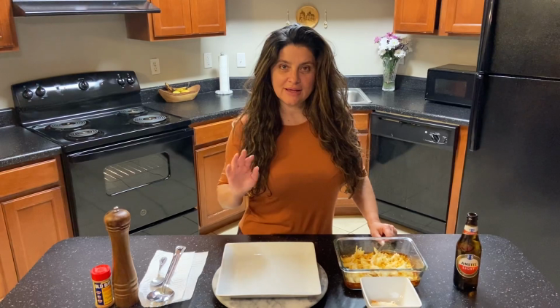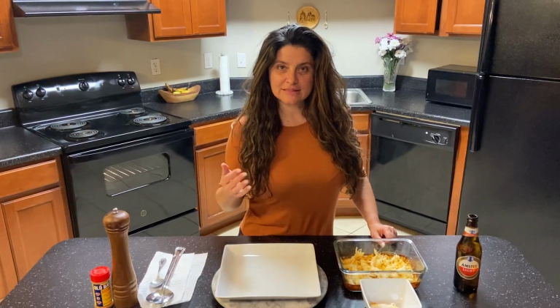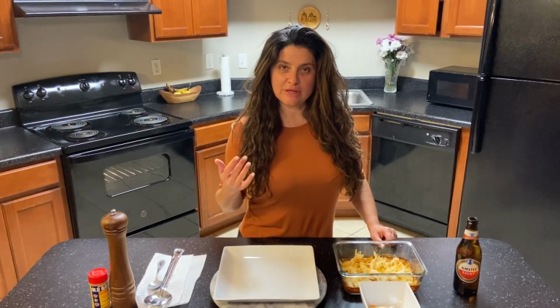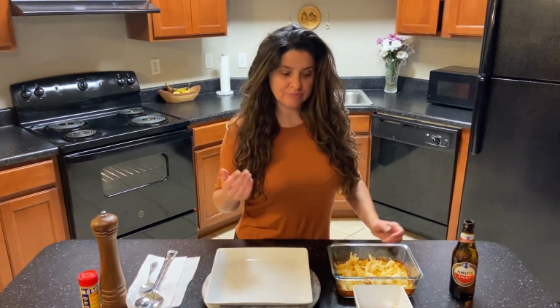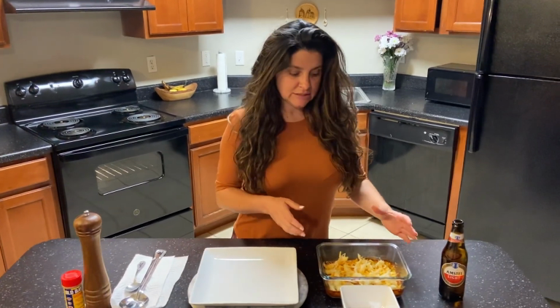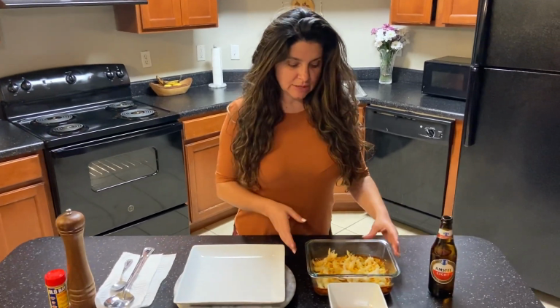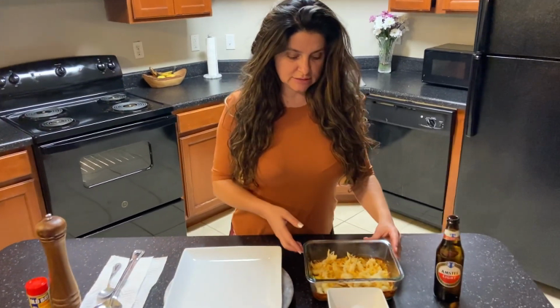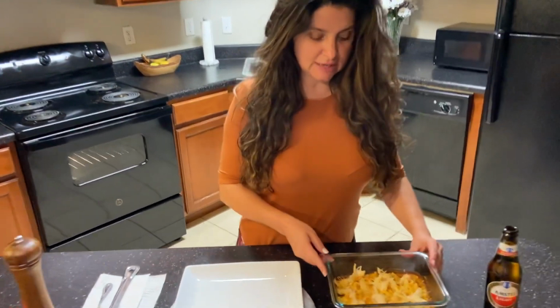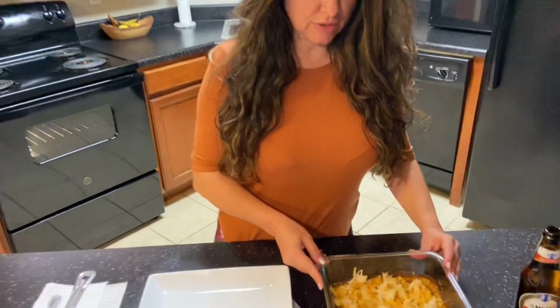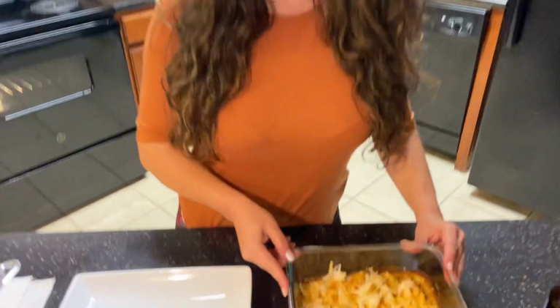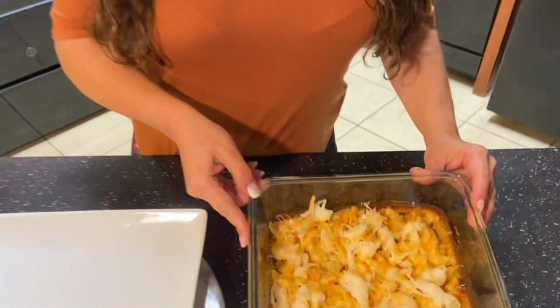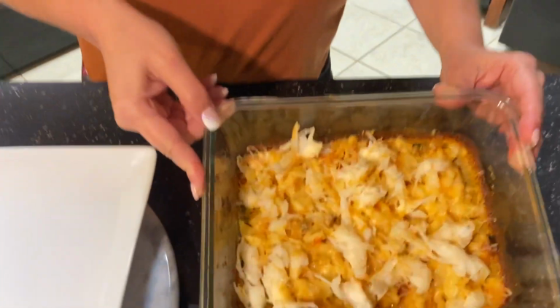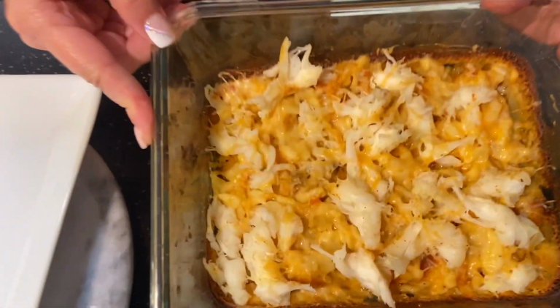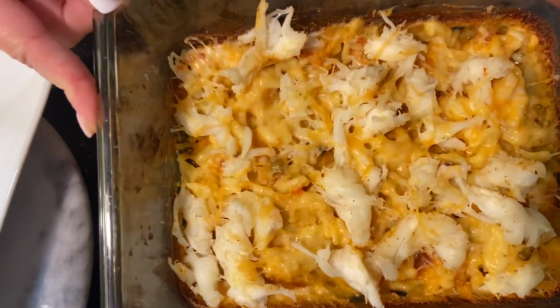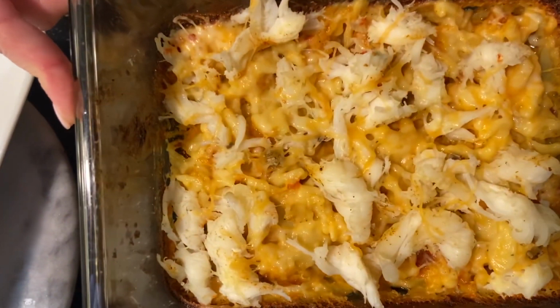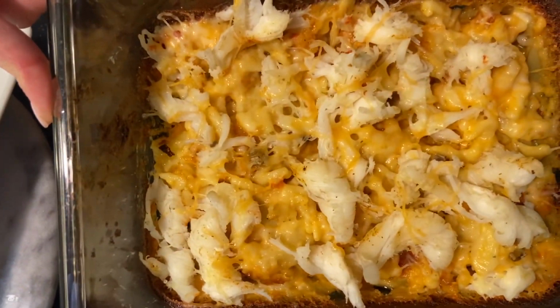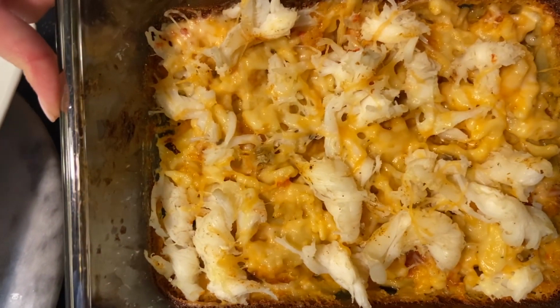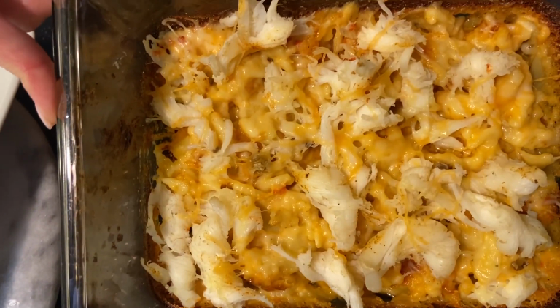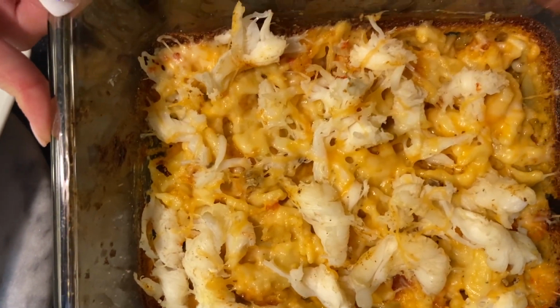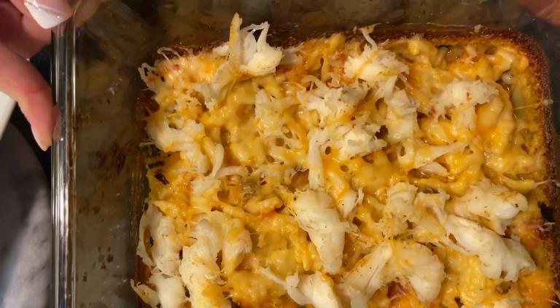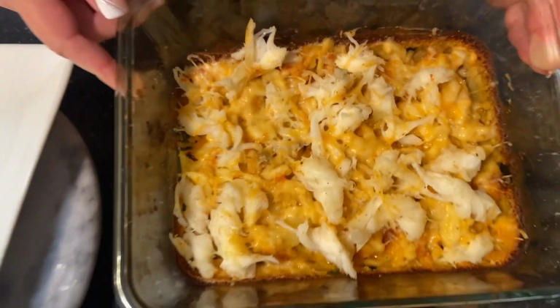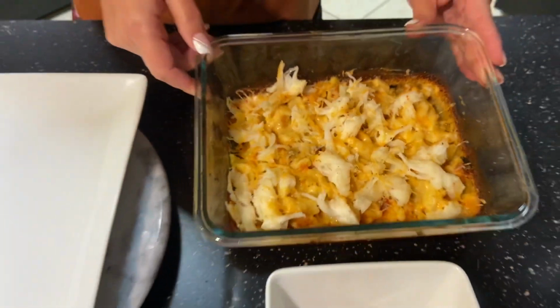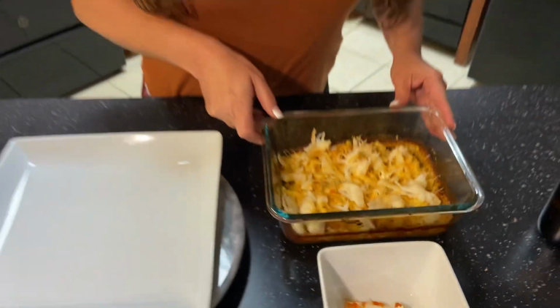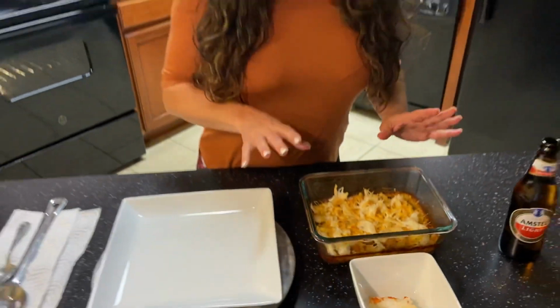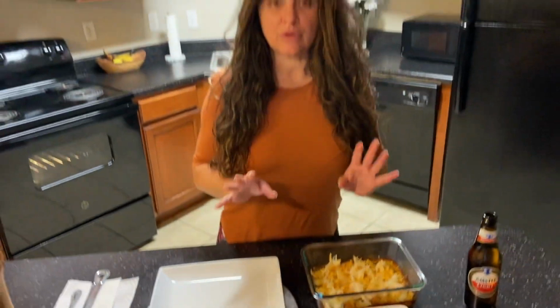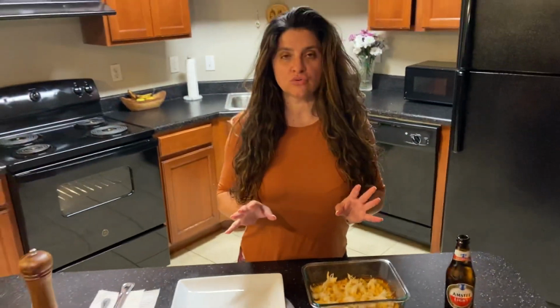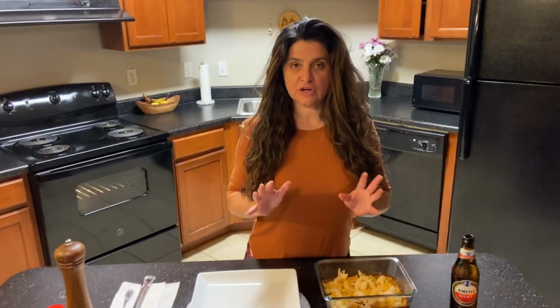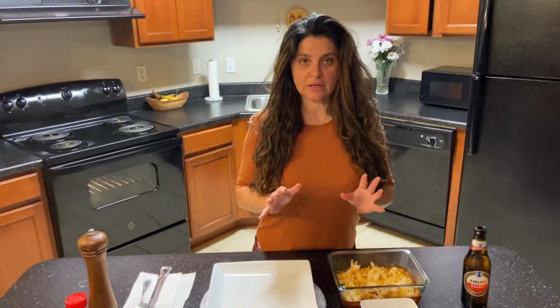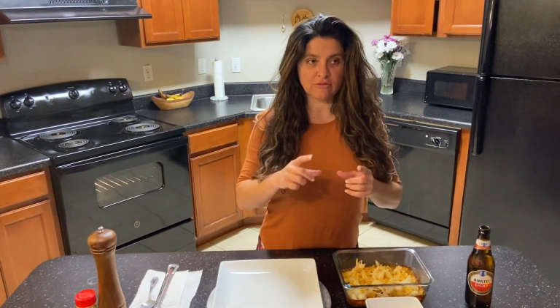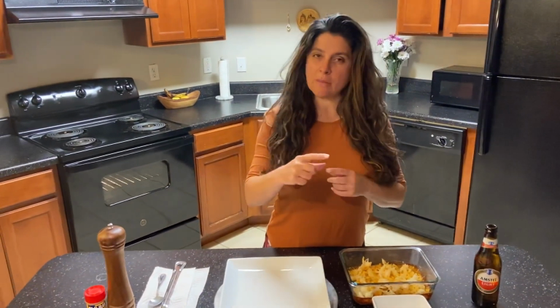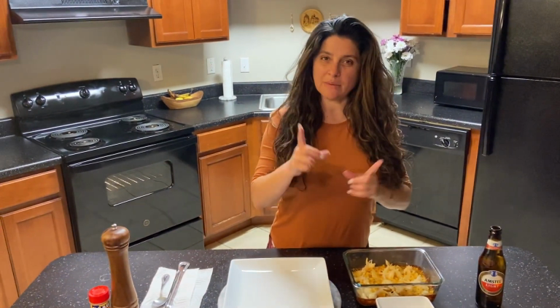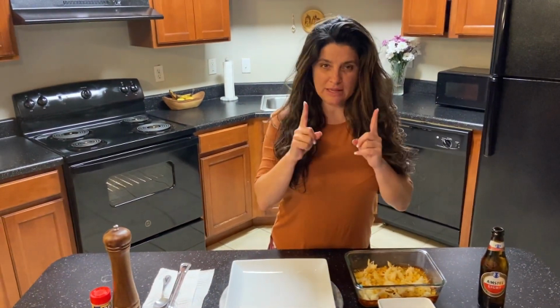Come on in, this is what I cook today — lobster mac and cheese. This is my first time doing it. I went to Fresh Market and got four Maine lobster tails.